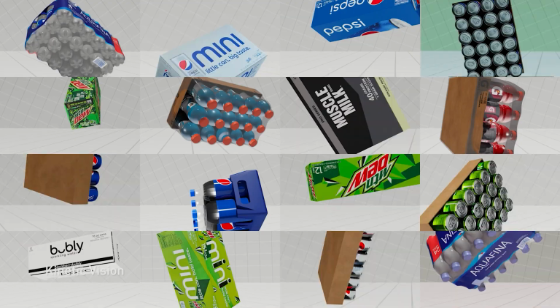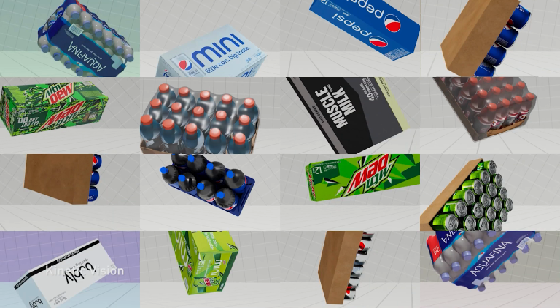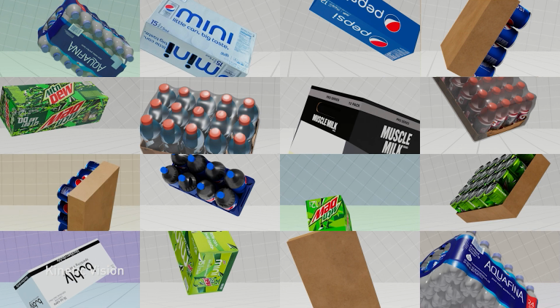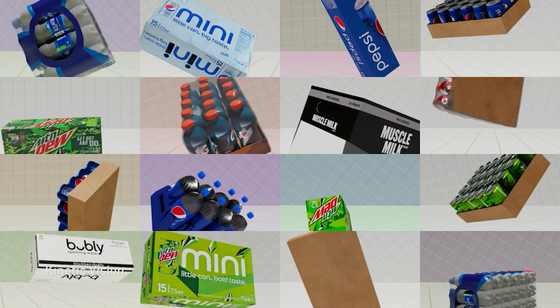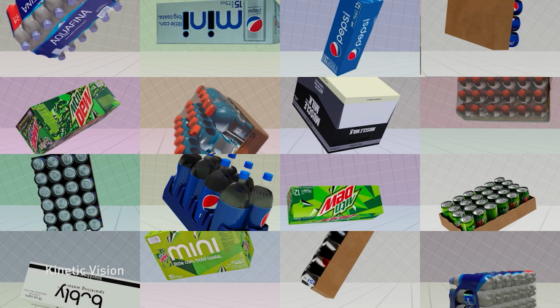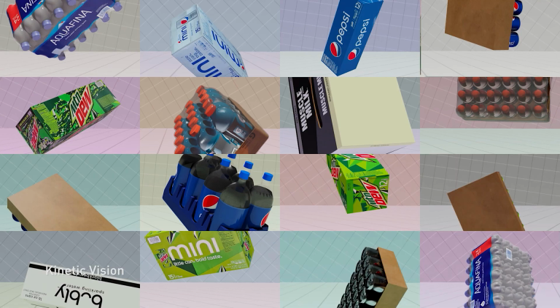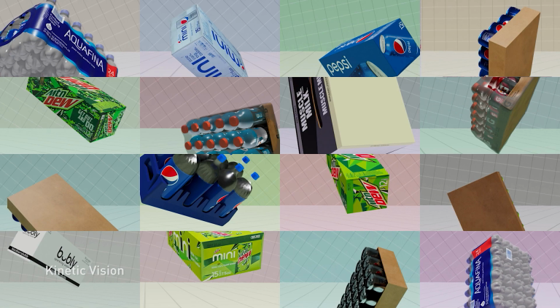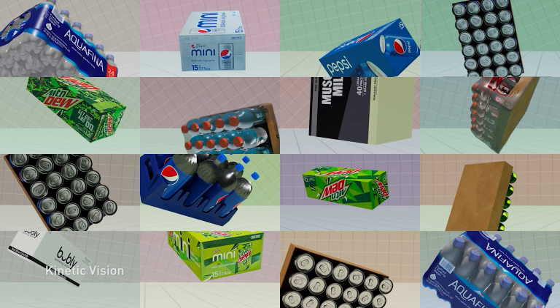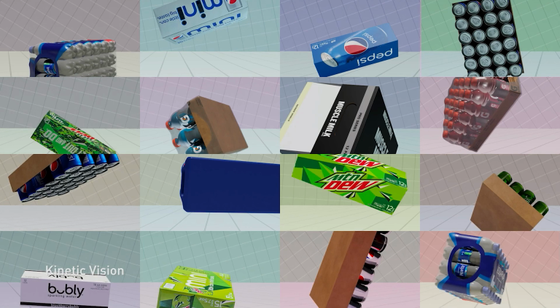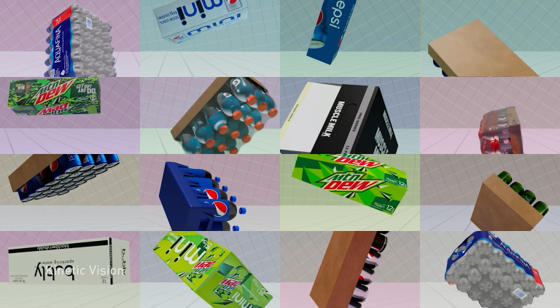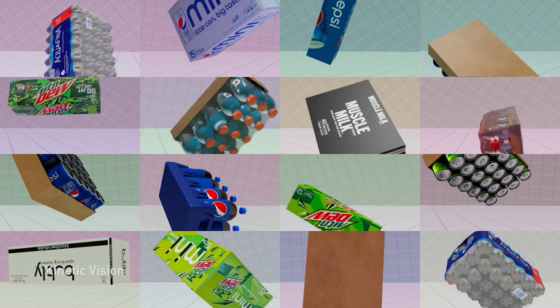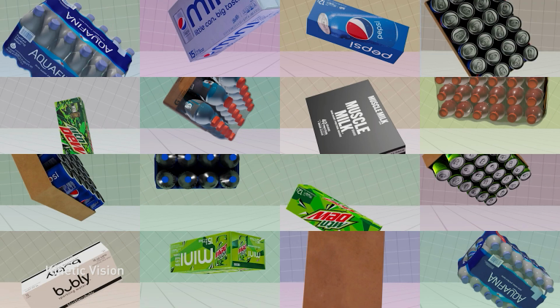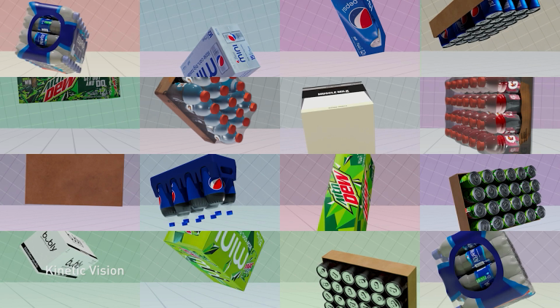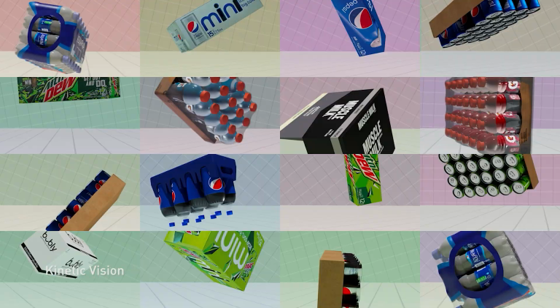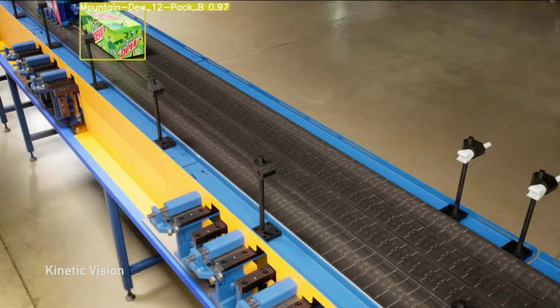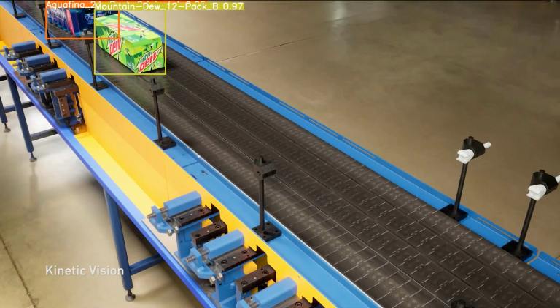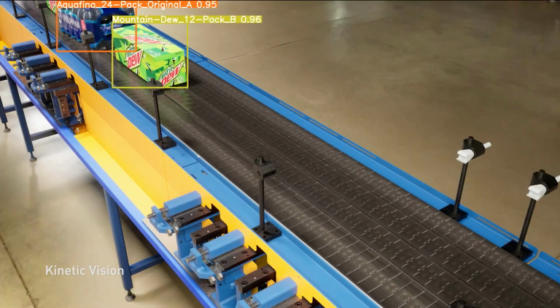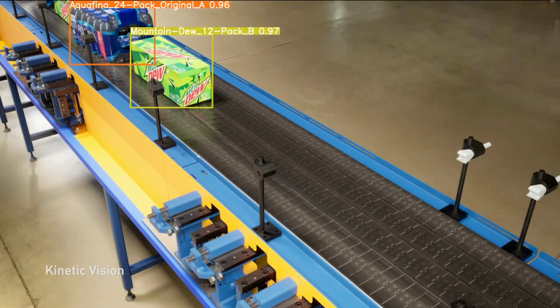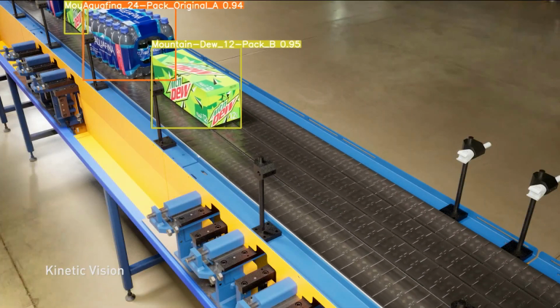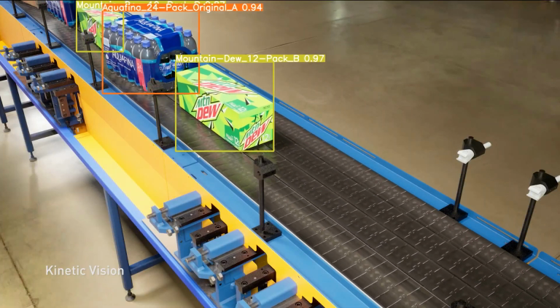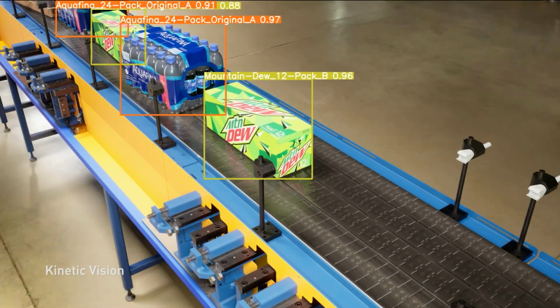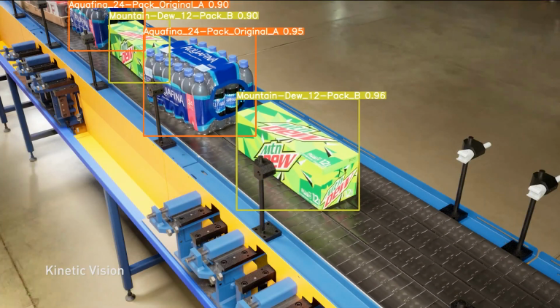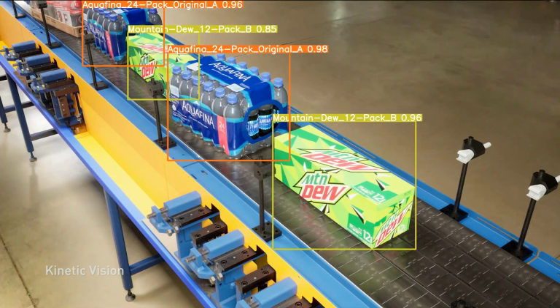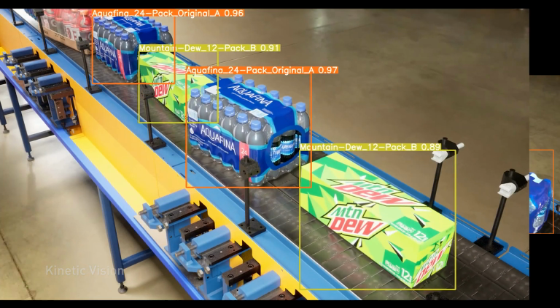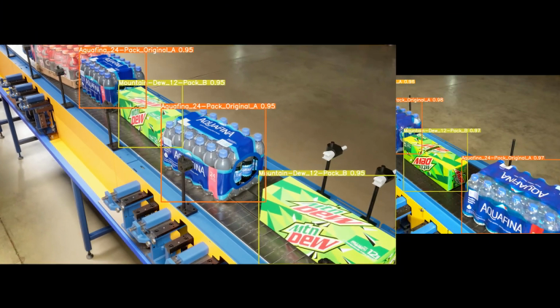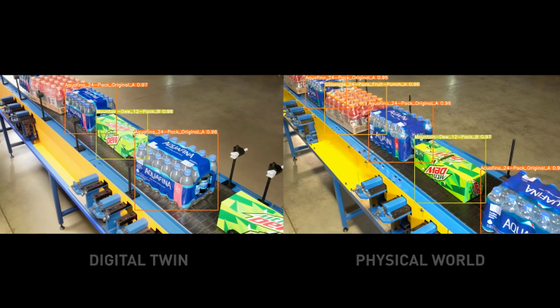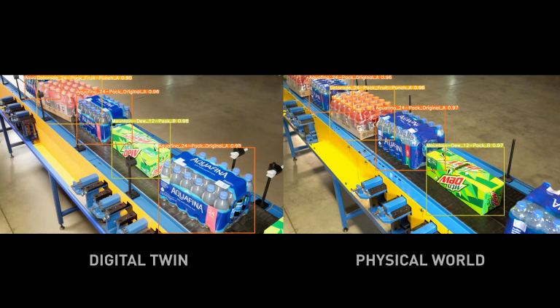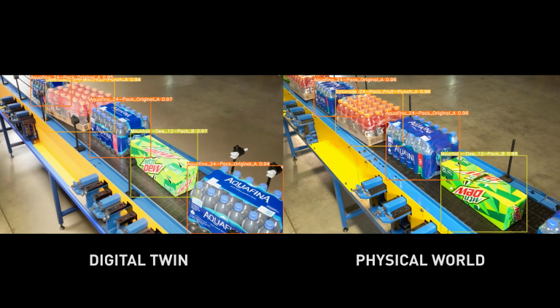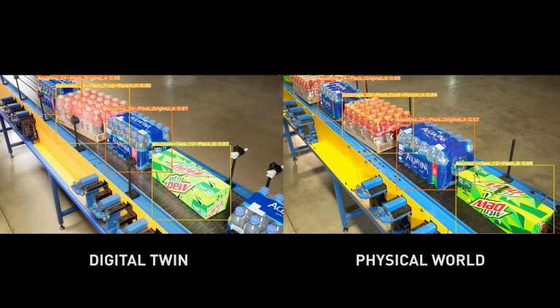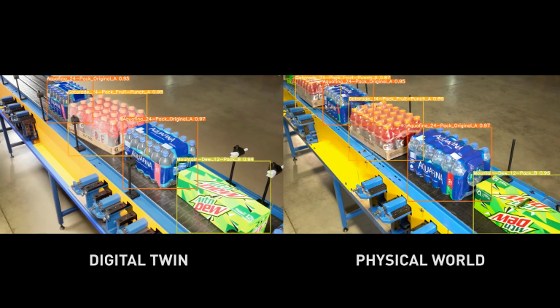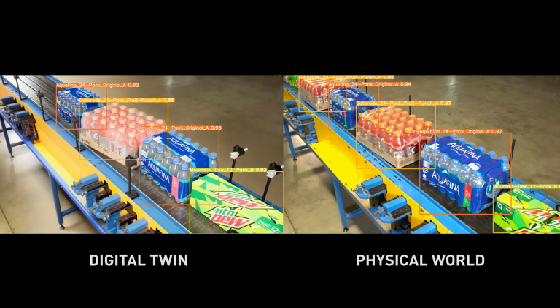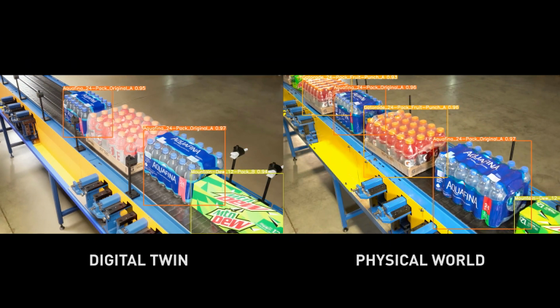As new products and processes are introduced, Omniverse Replicator and NVIDIA TAO can be used to create photorealistic synthetic data to retrain the real-time AI models. These updated models and optimizations are then transferred to the physical world.